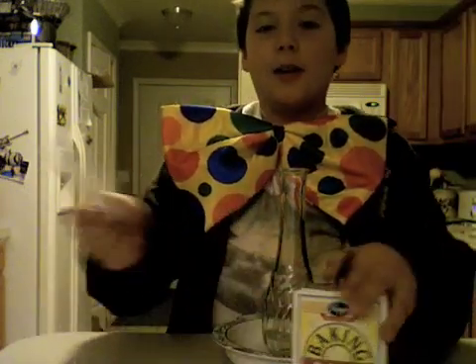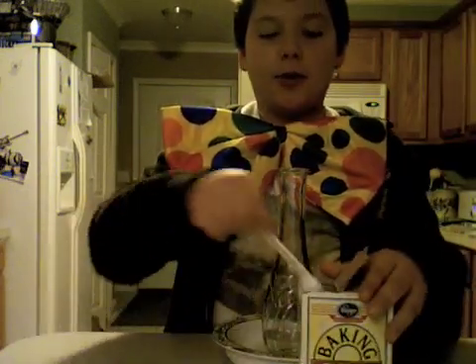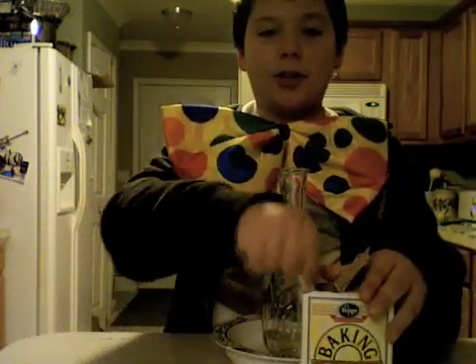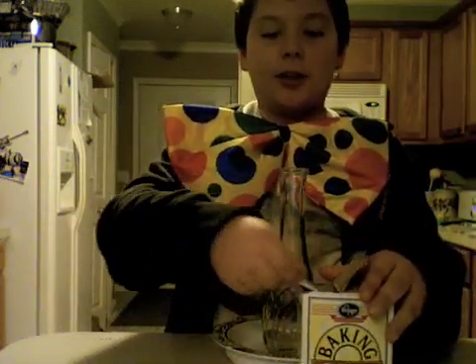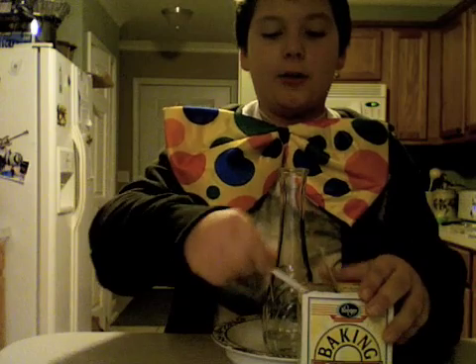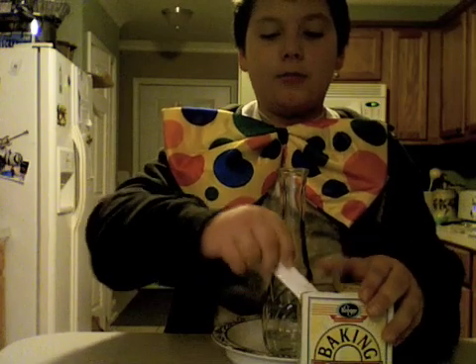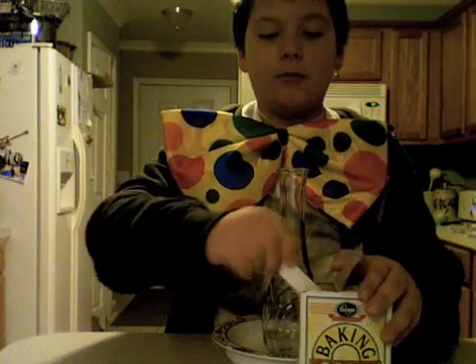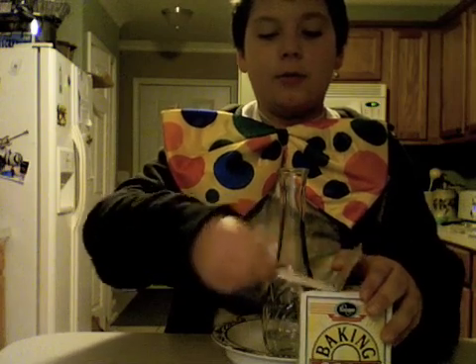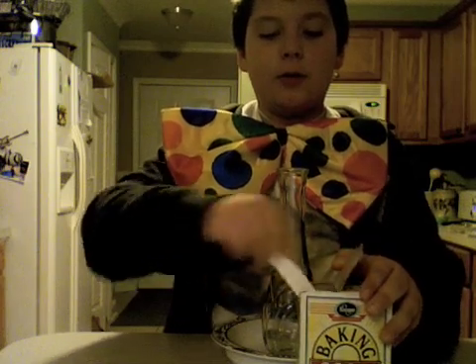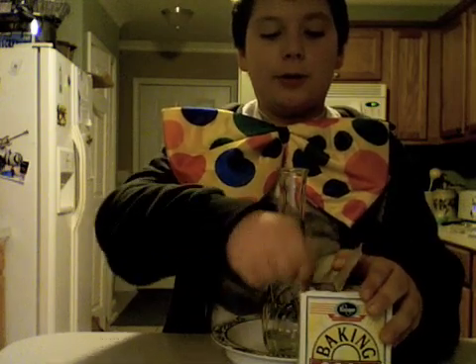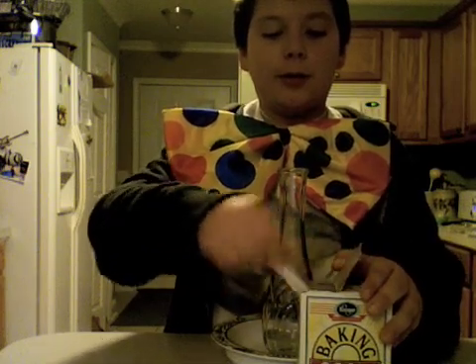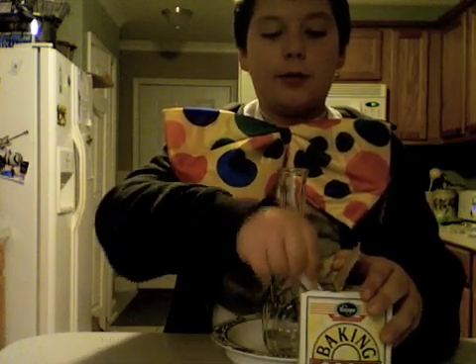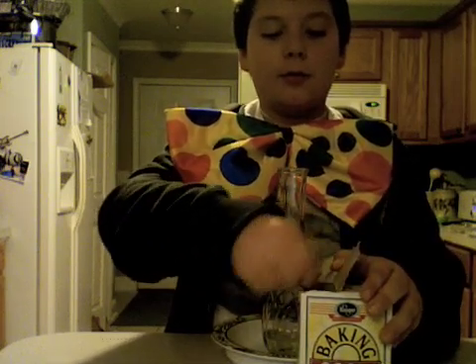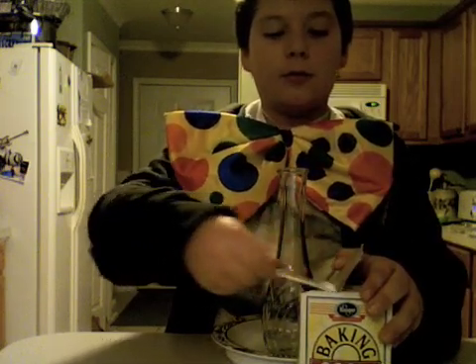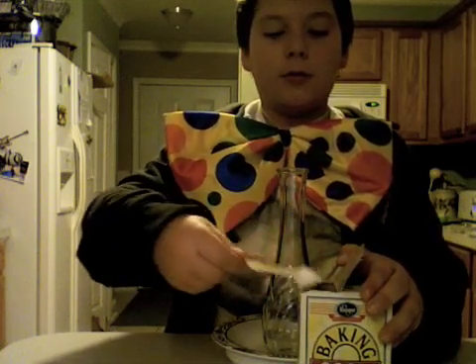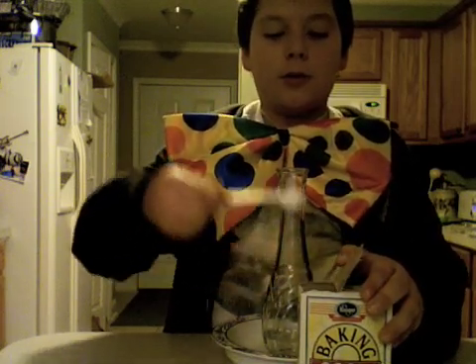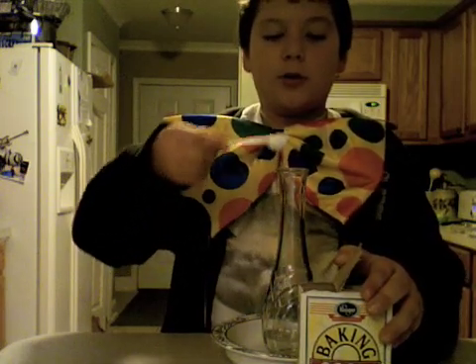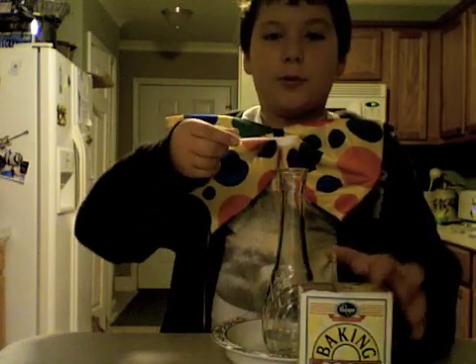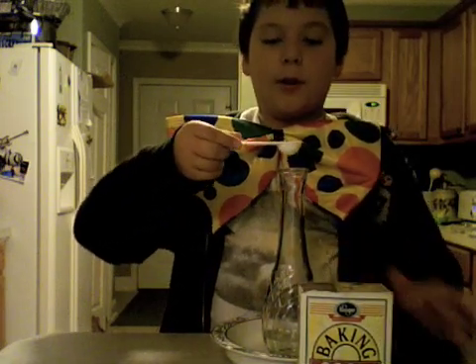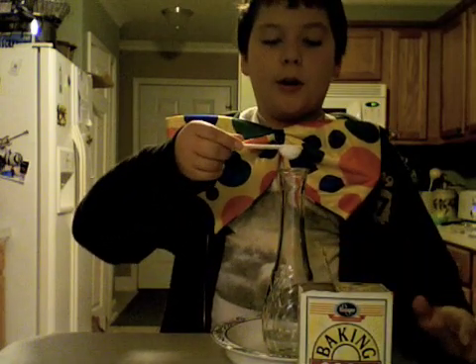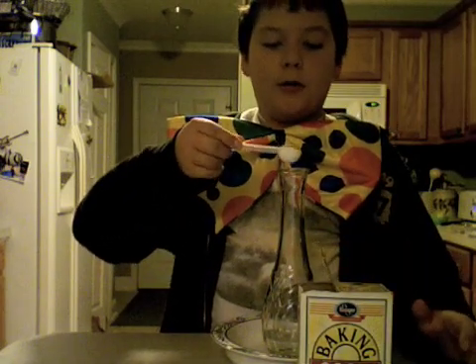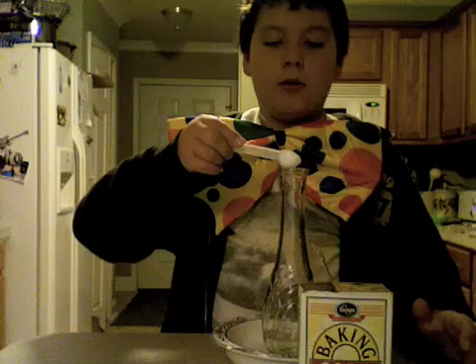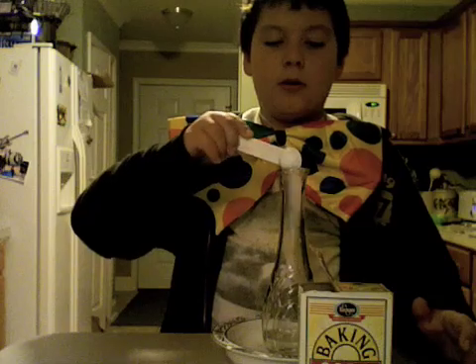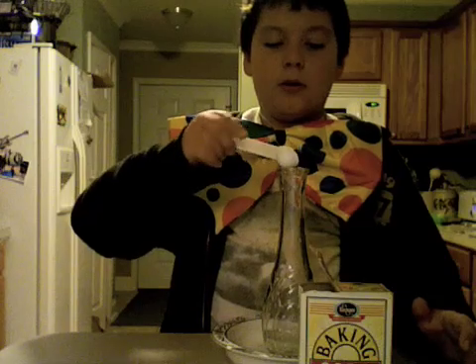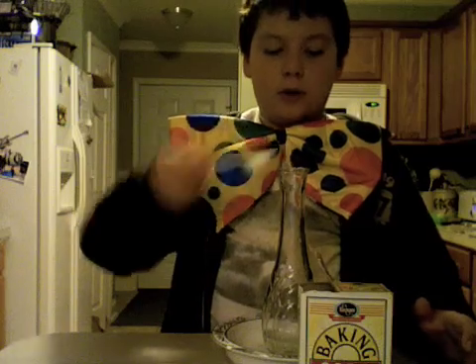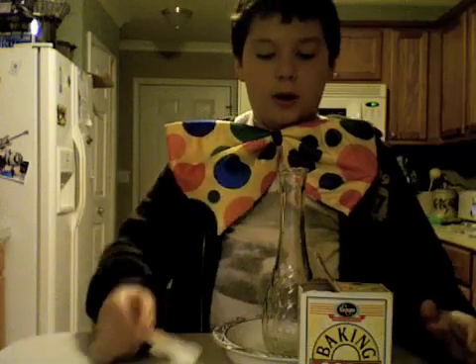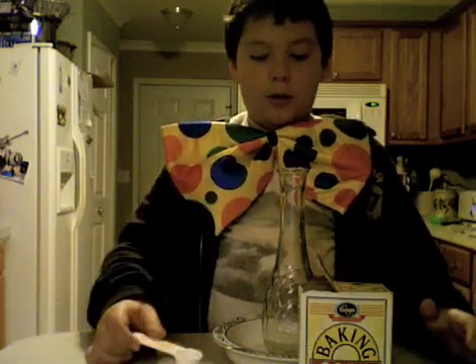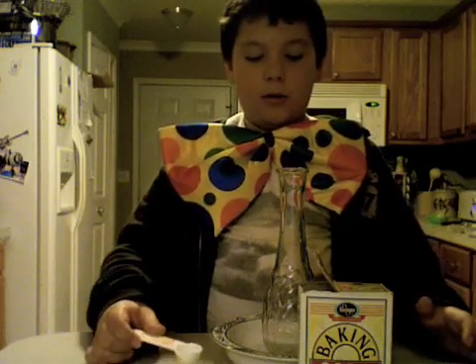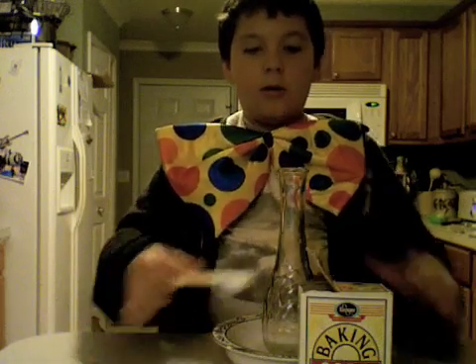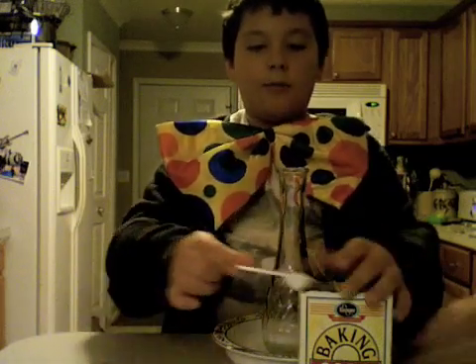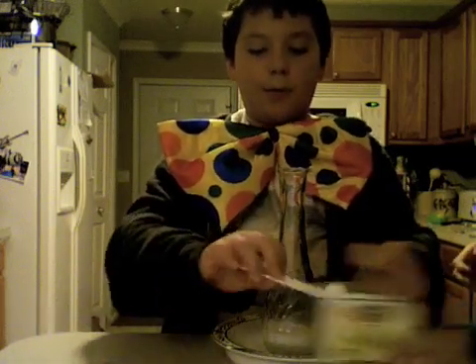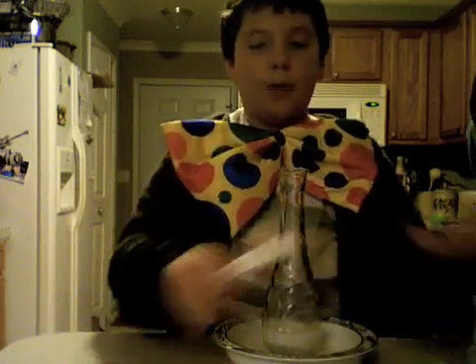And all you need is take a little. Take a little there. Stuck it right in there. And bubble bubble.